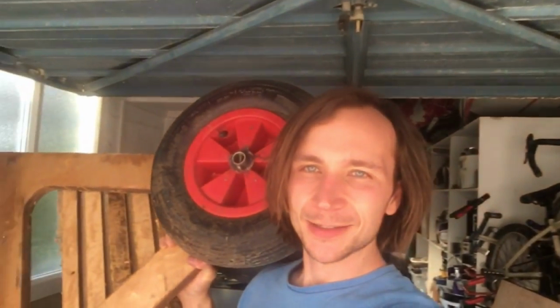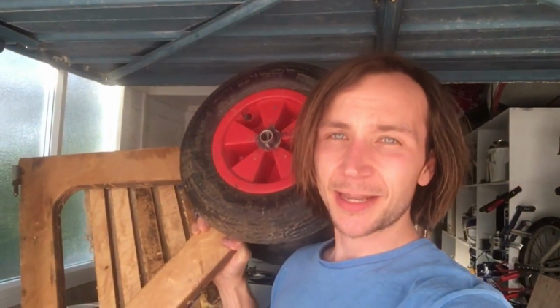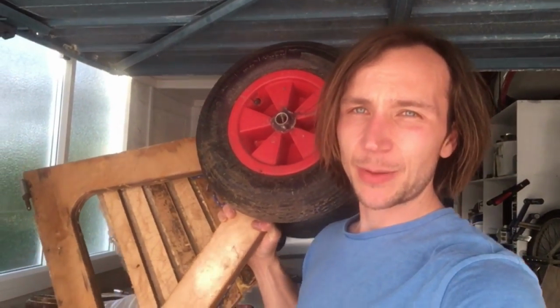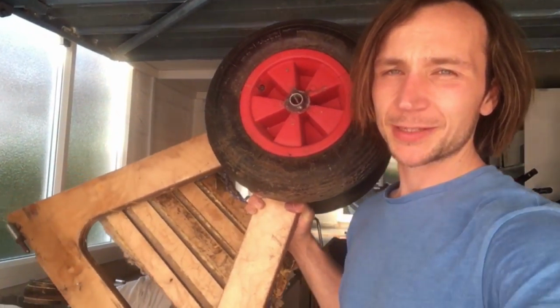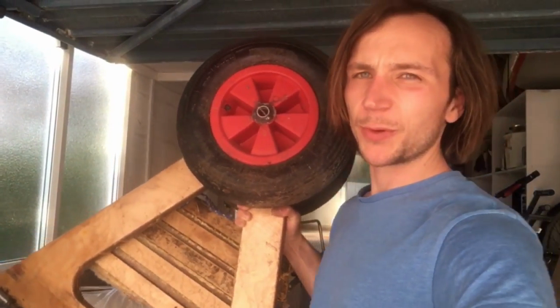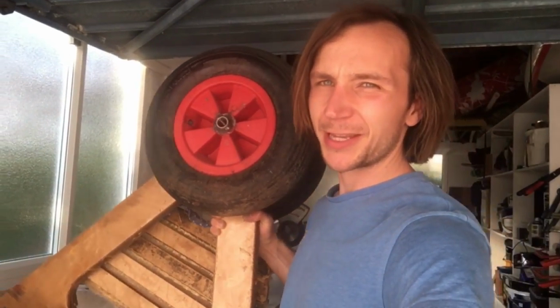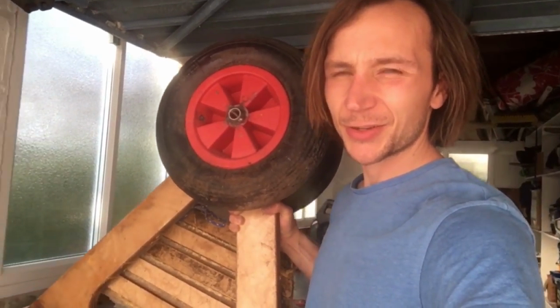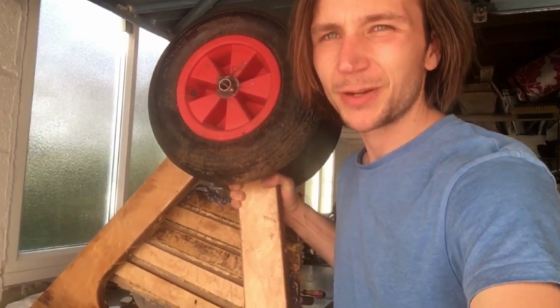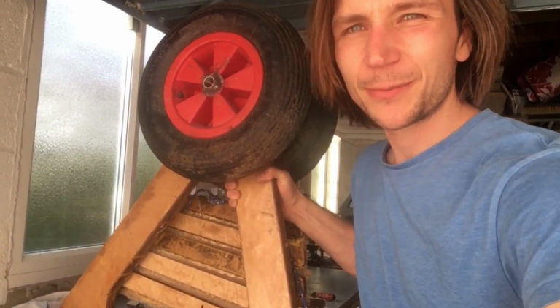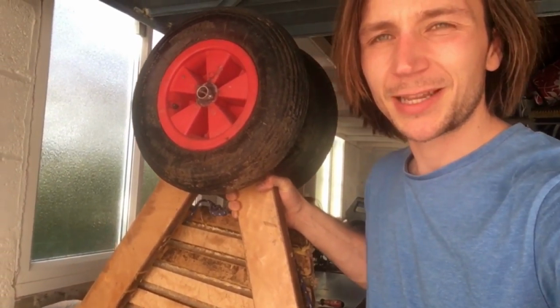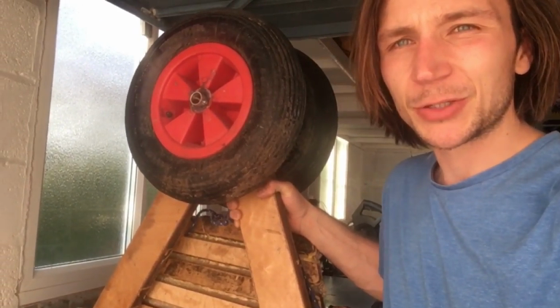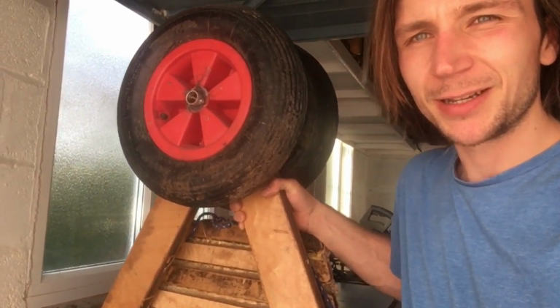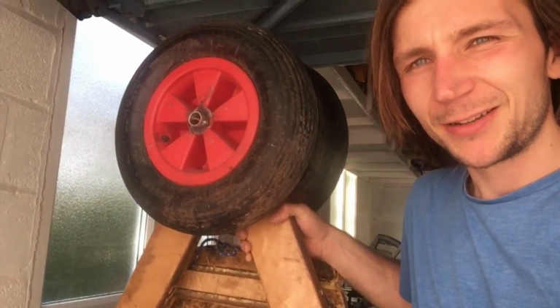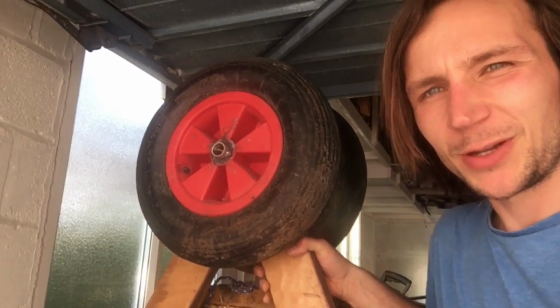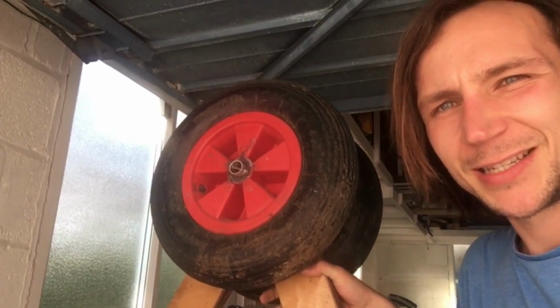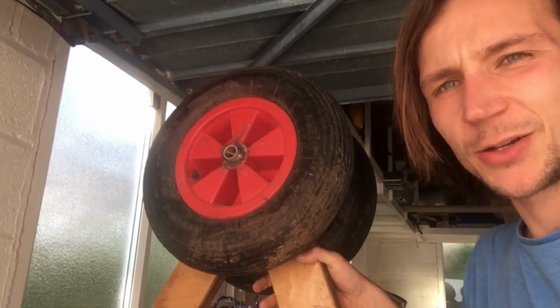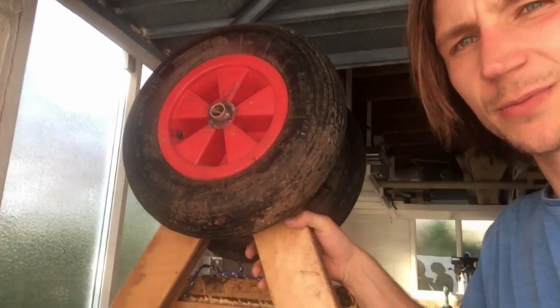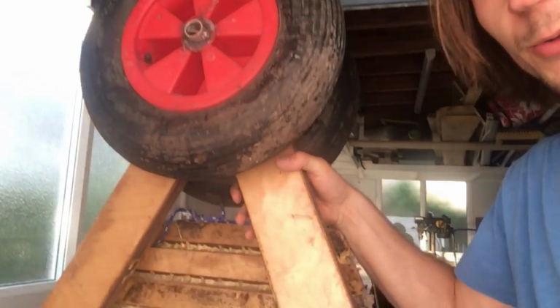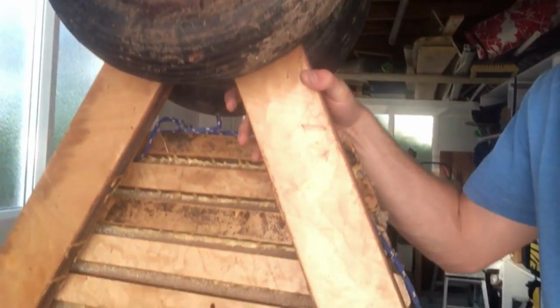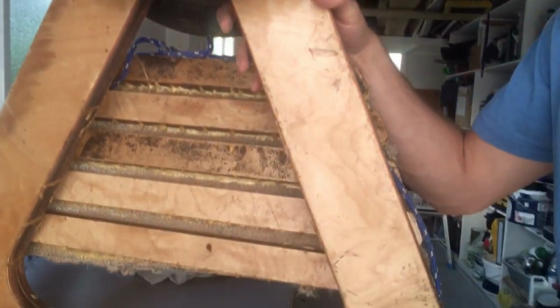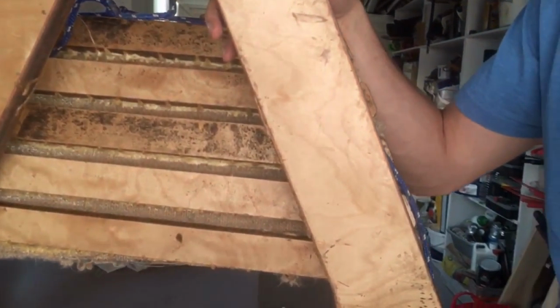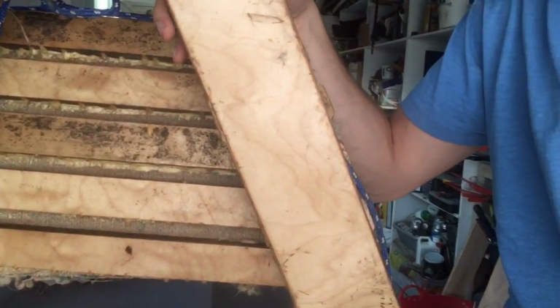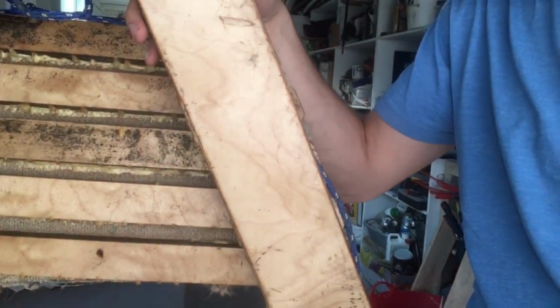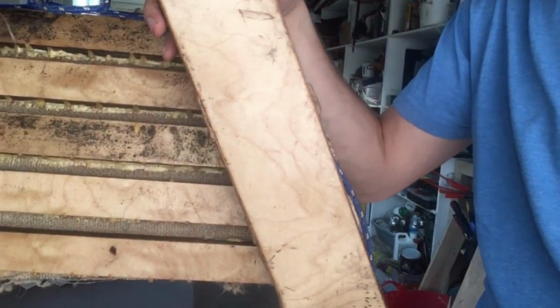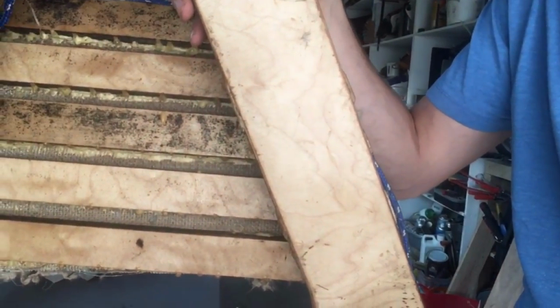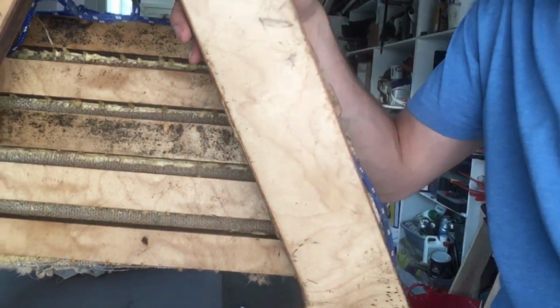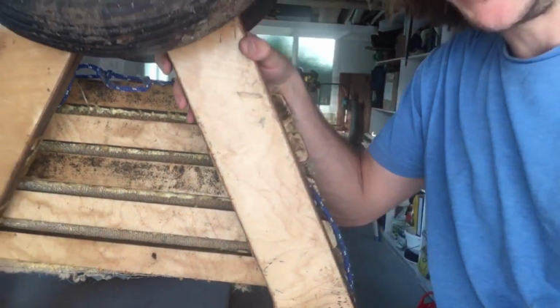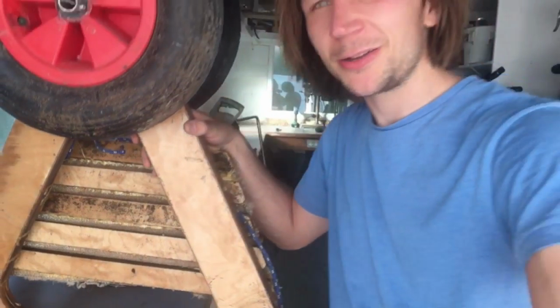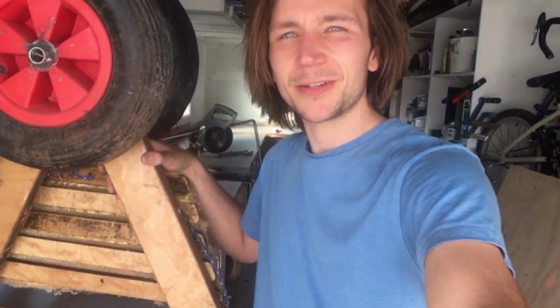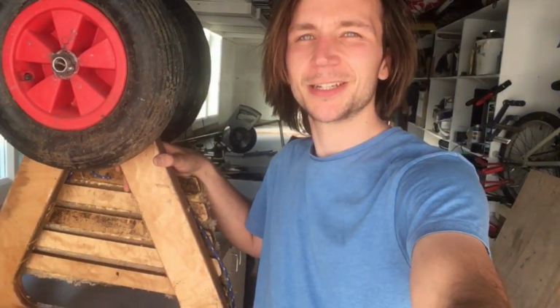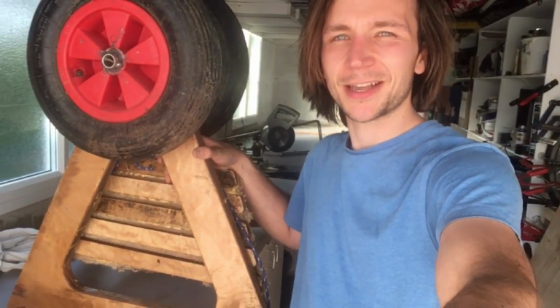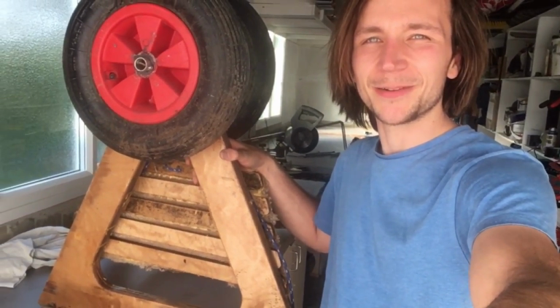Today I'm going to be making some more modifications on my amphibious sailing boat trailer from last season. It's got lots of mold that started to grow in it, so I'm just going to sand it back and give it a new coat of varnish.